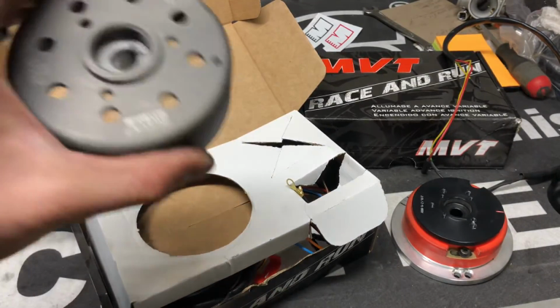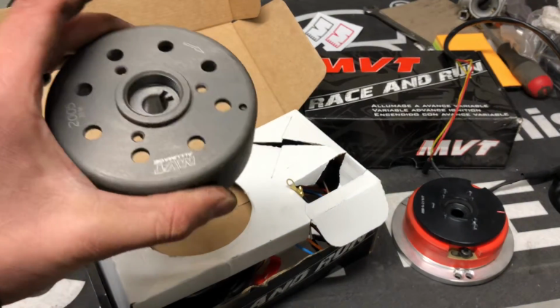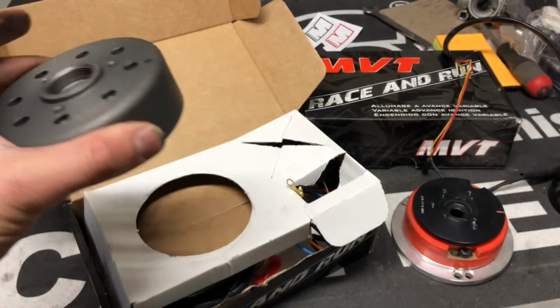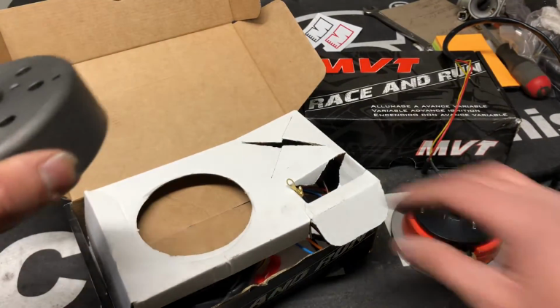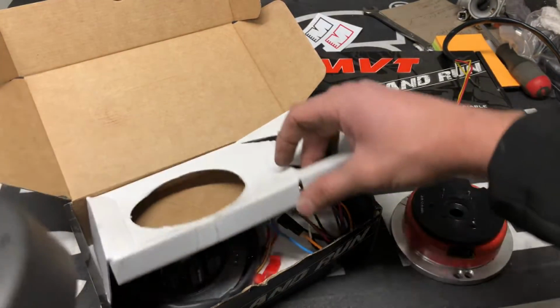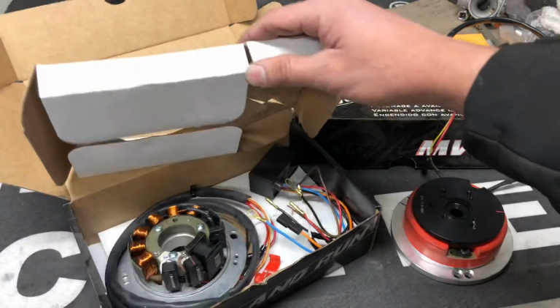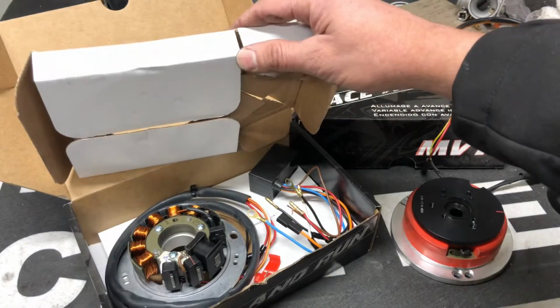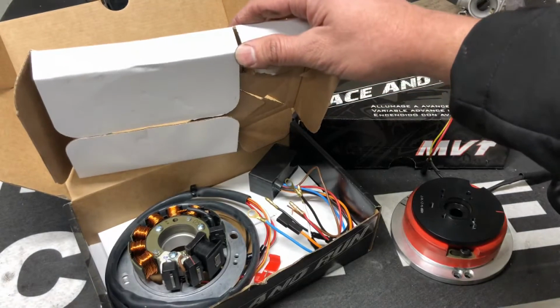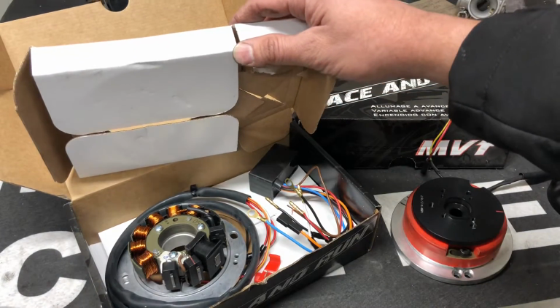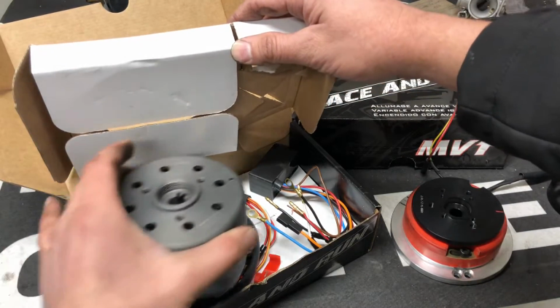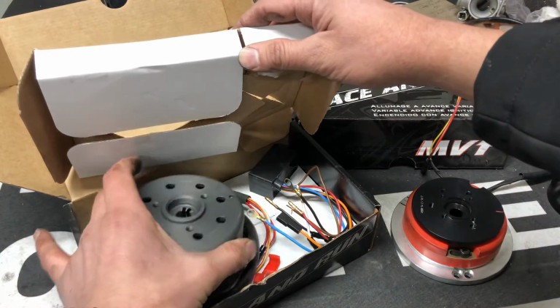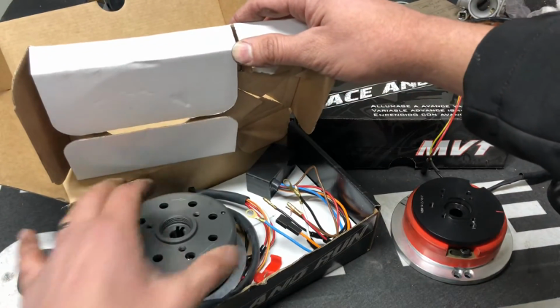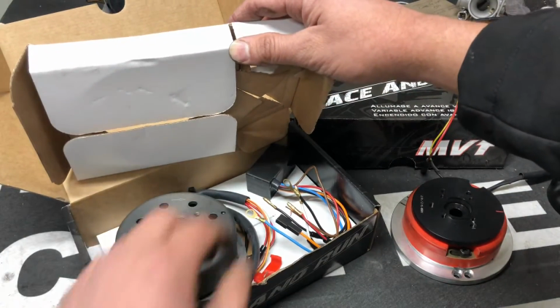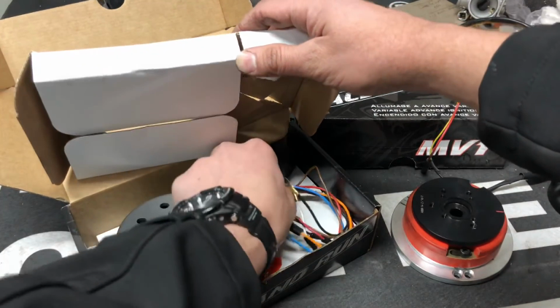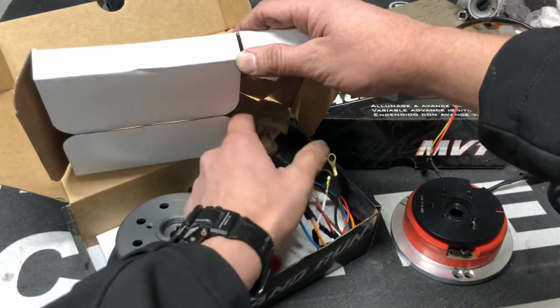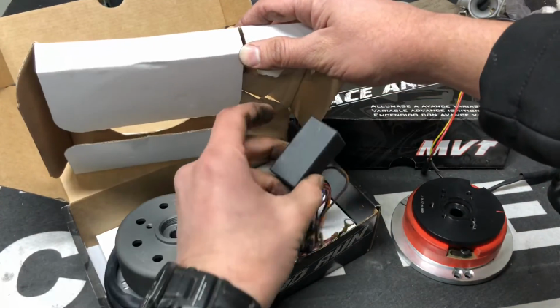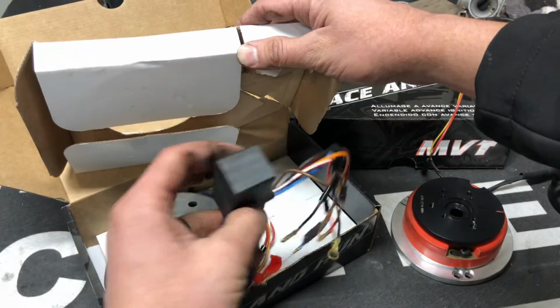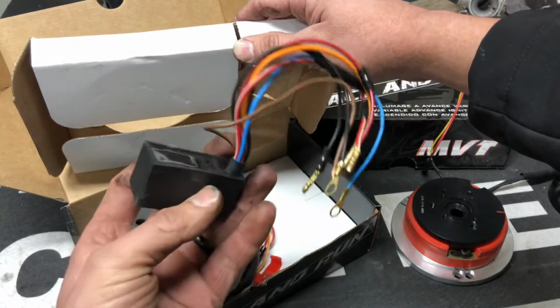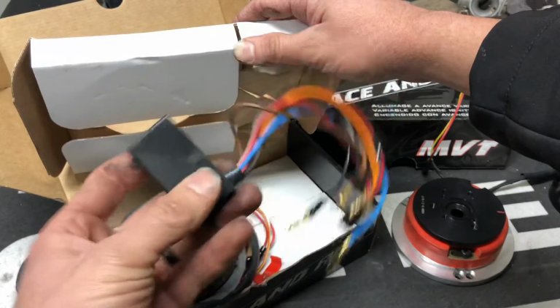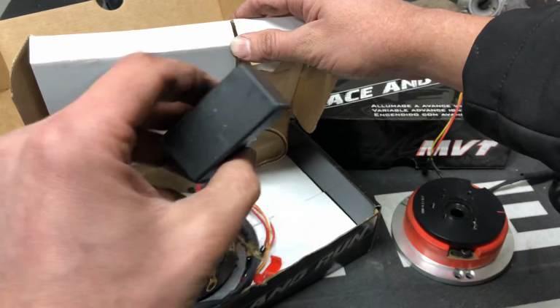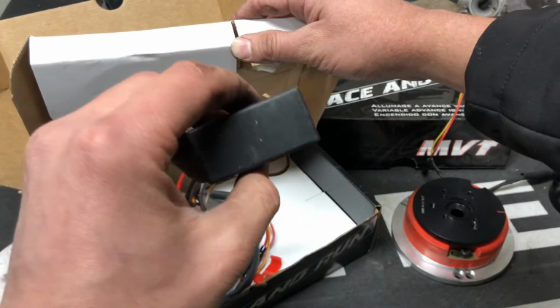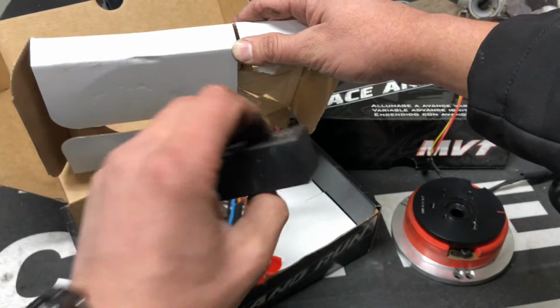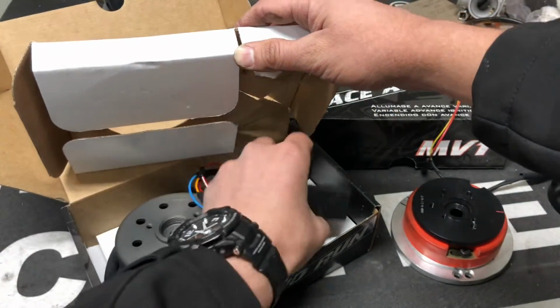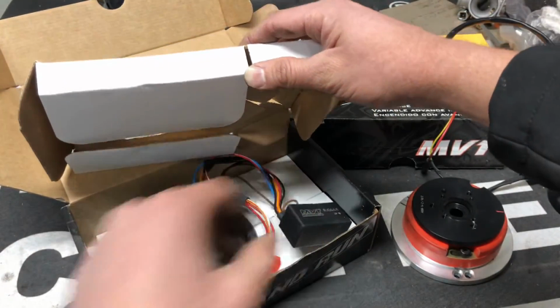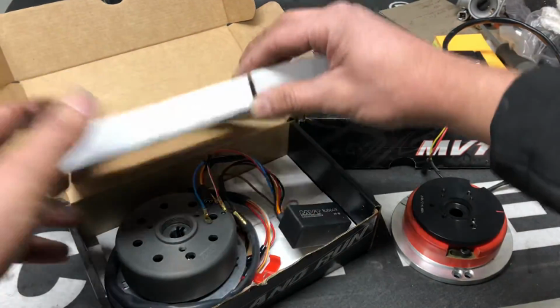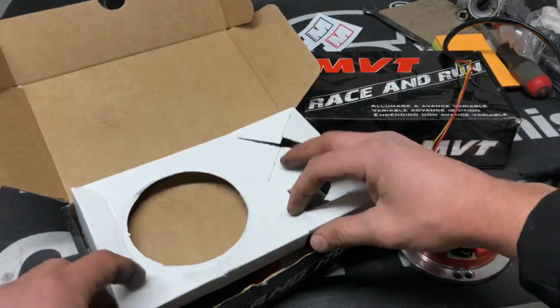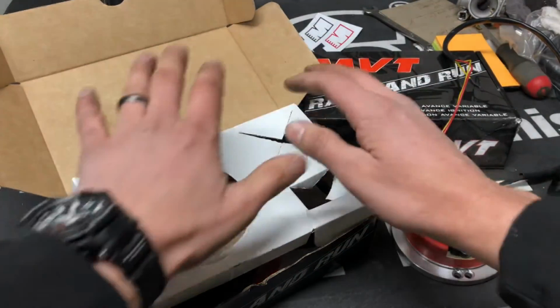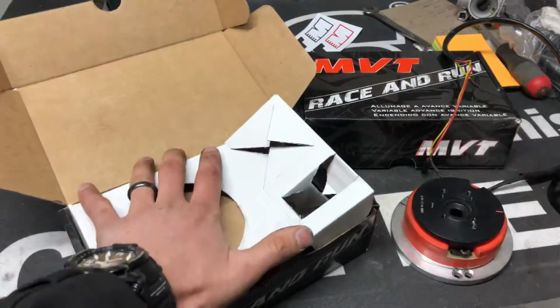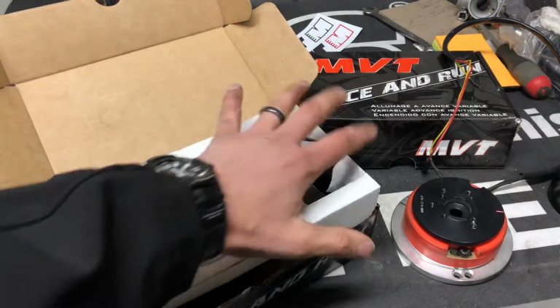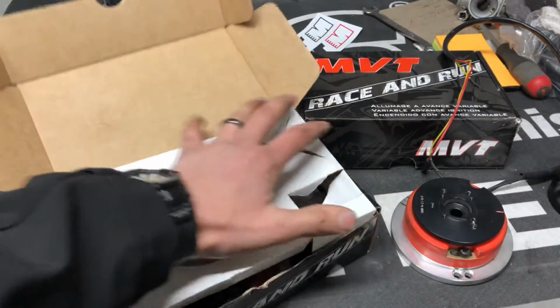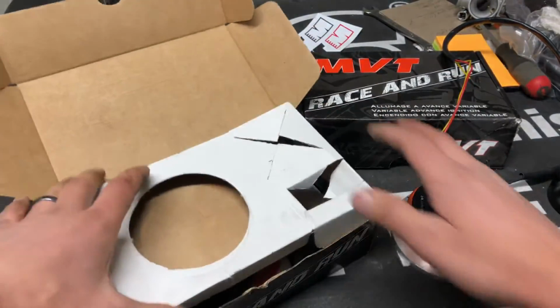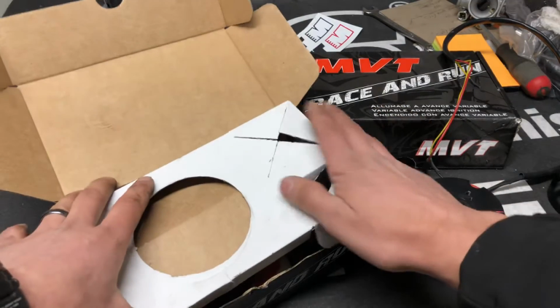This is a plug-and-play unit — it's not going to give you quite the gains as an inner rotor kit, but for somebody who doesn't want to deal with timing risk, this is a great option. This is the Millennium. It's under $180, high-quality stuff, and comes with a CDI which is a pretty good deal because a performance CDI alone costs about $80. This one is for Yamaha pre-bug.